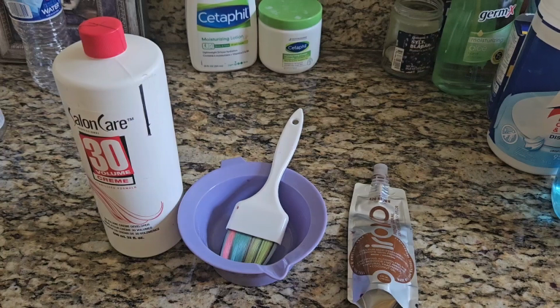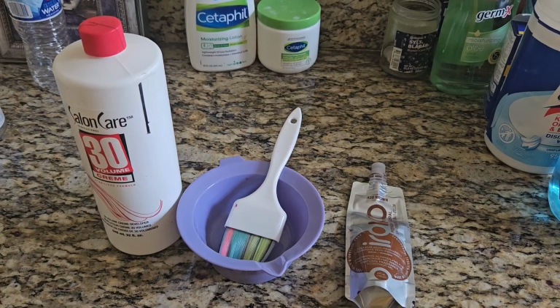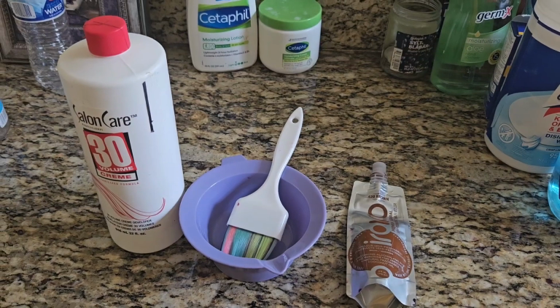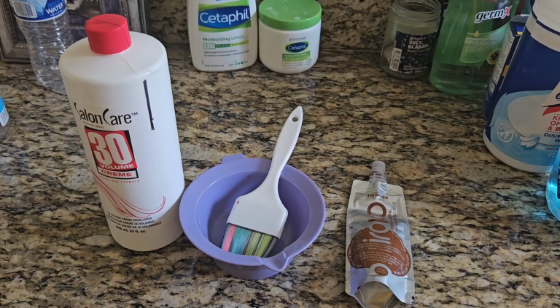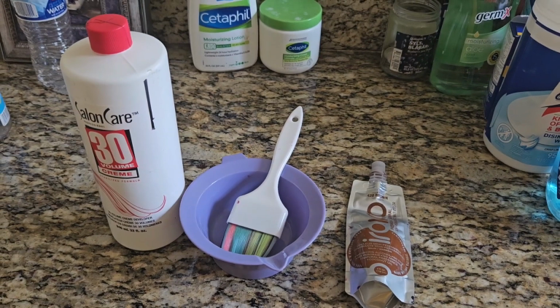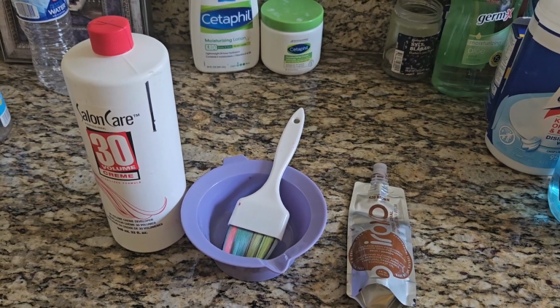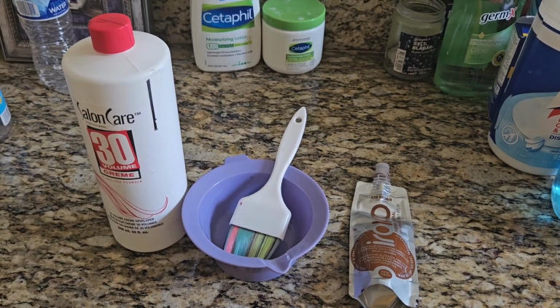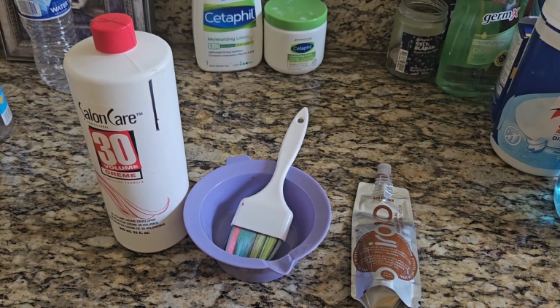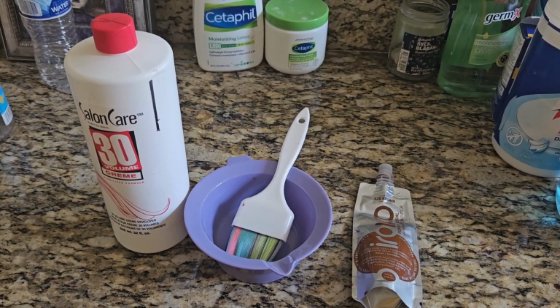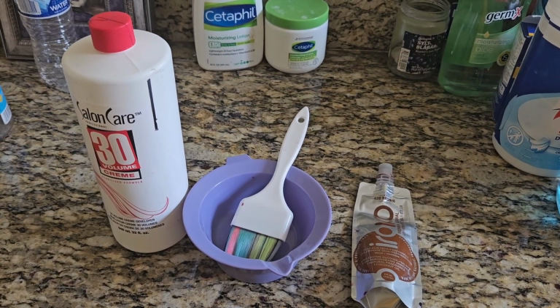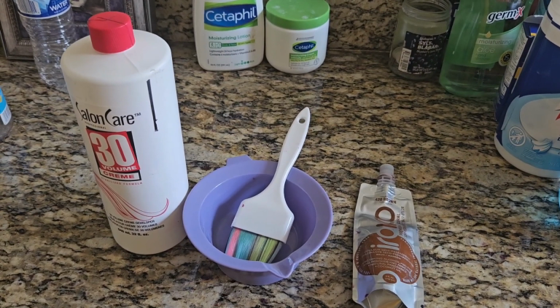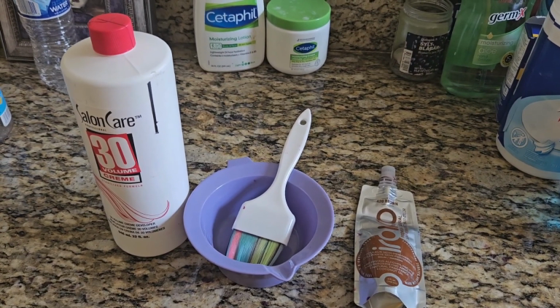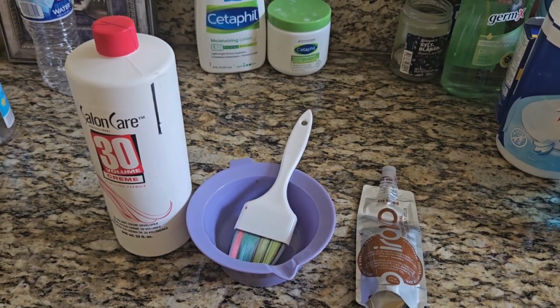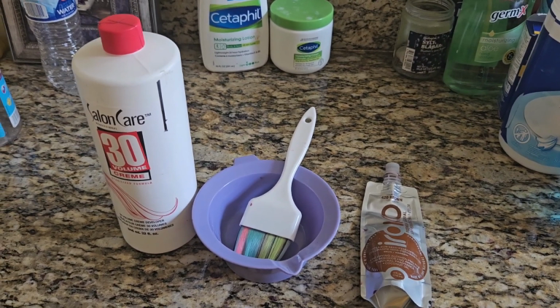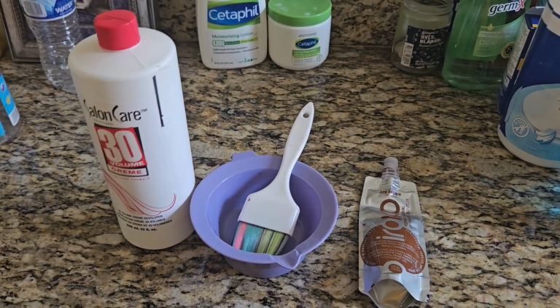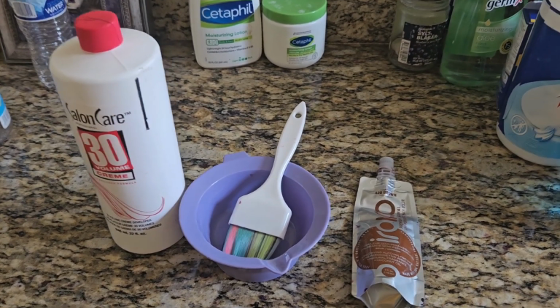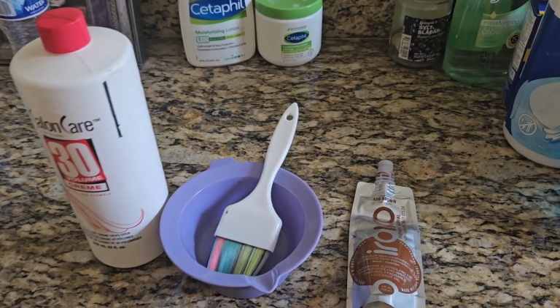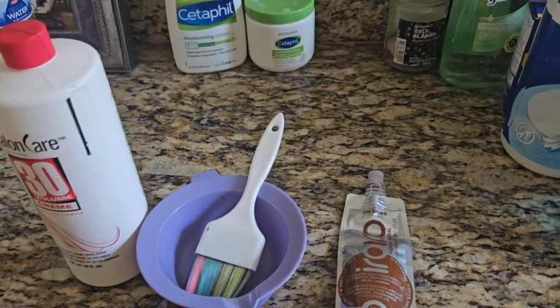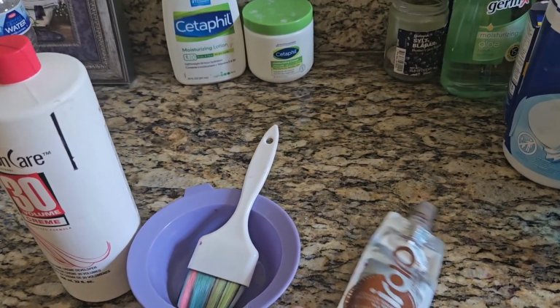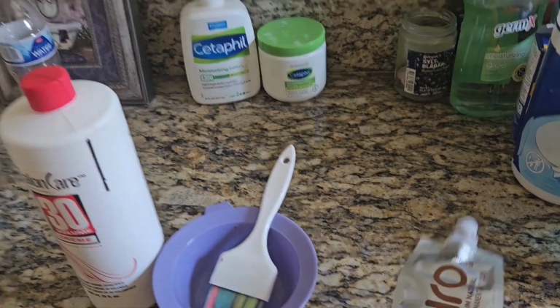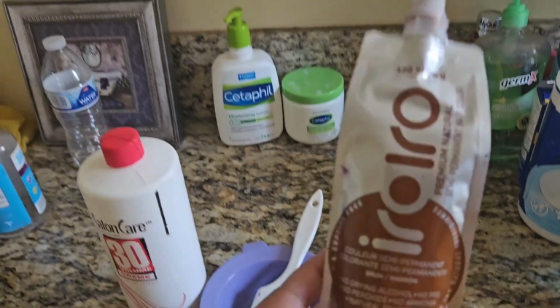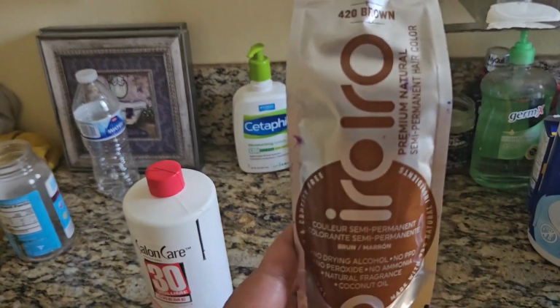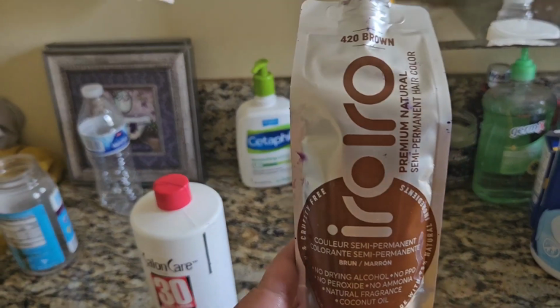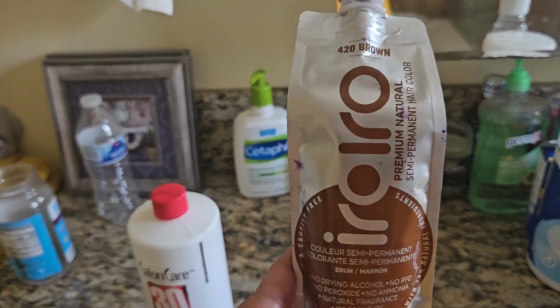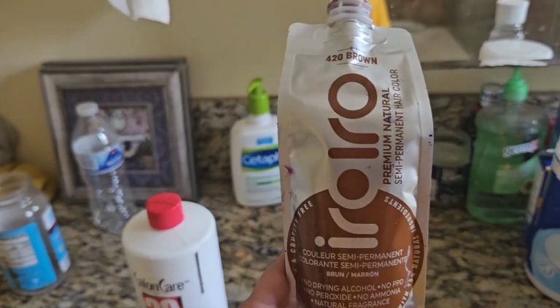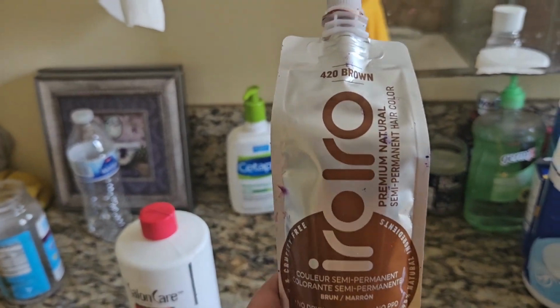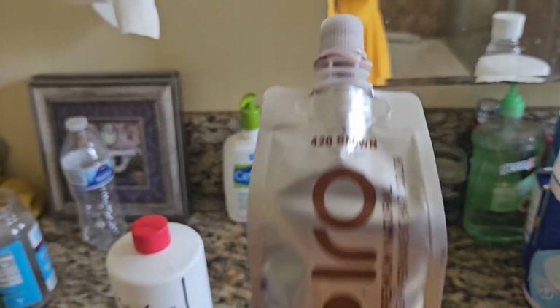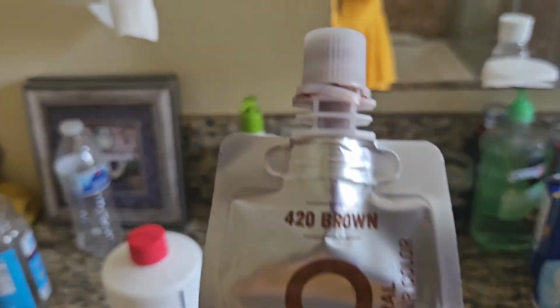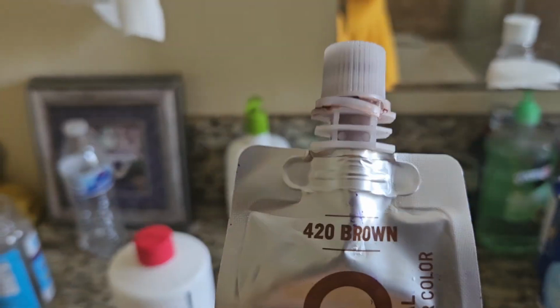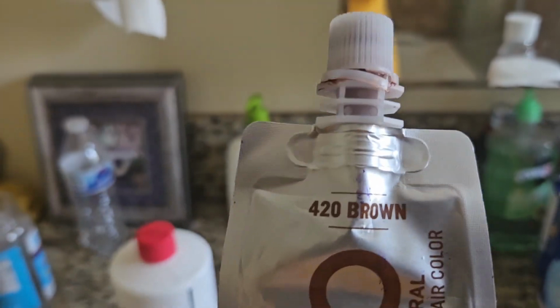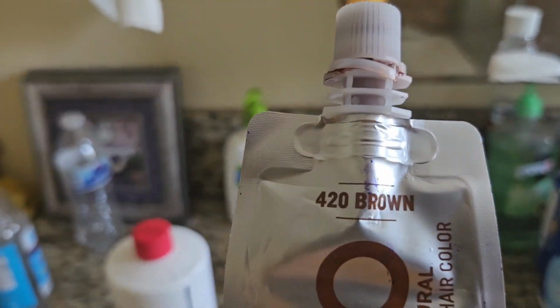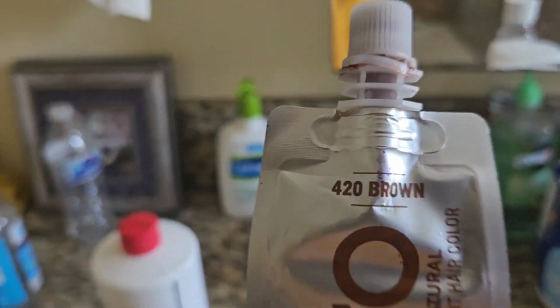Hey guys, we are officially dyeing my hair back to brown. So this is what we're using — Eero Eero, and the color is 420 Brown.